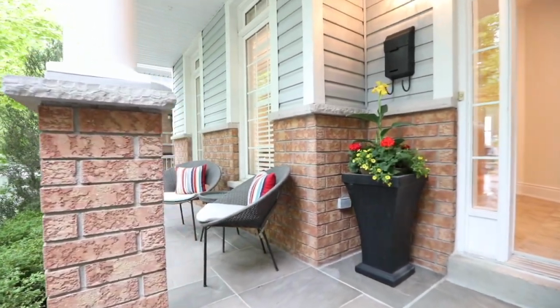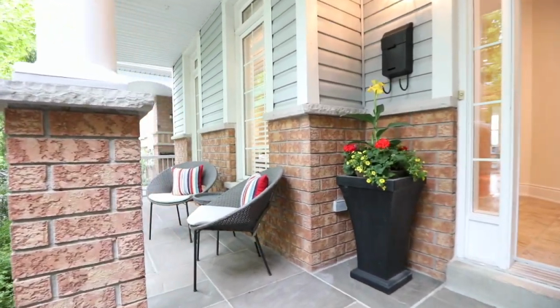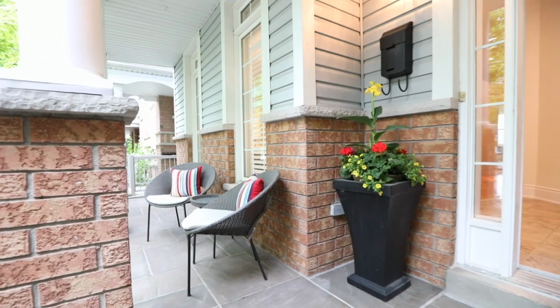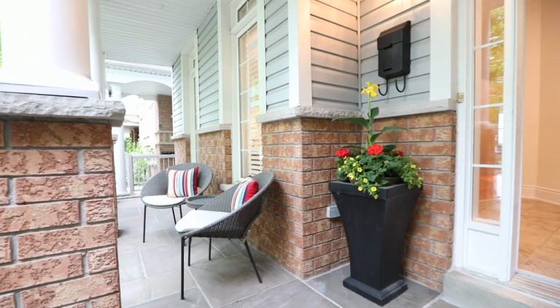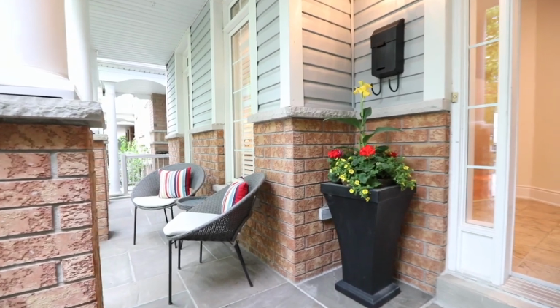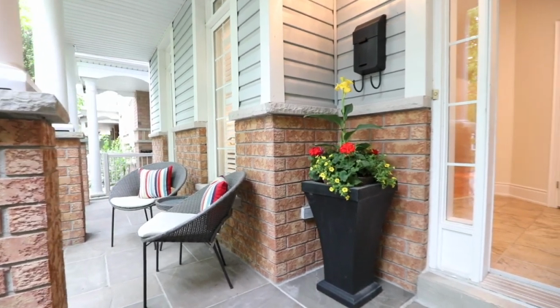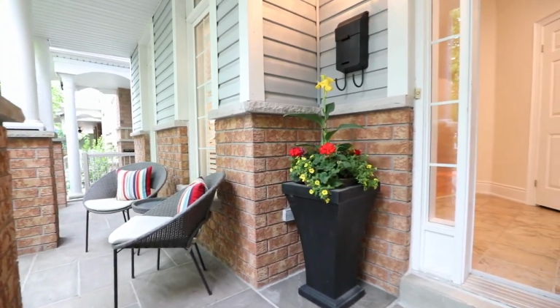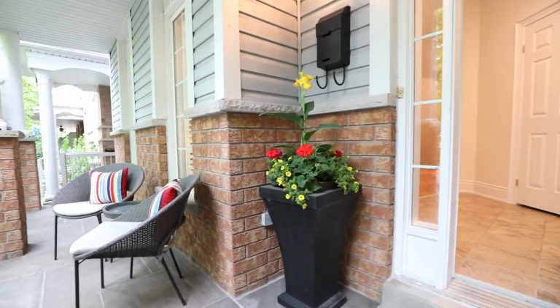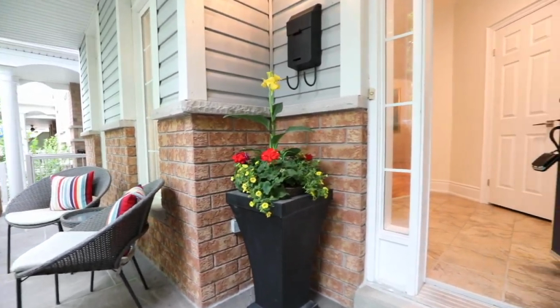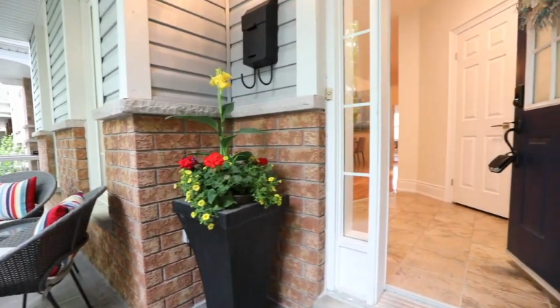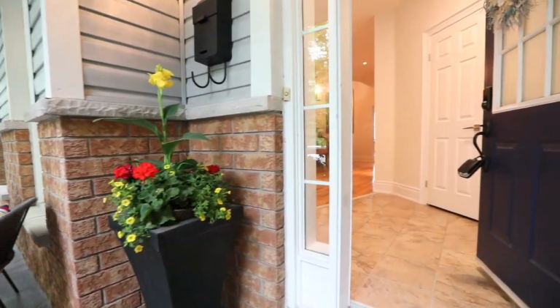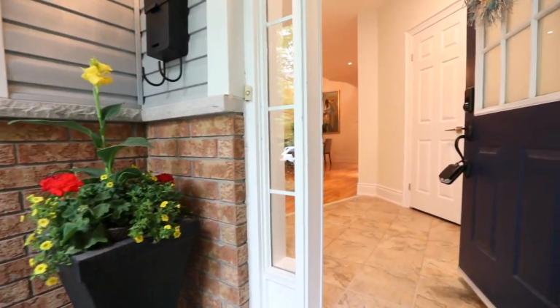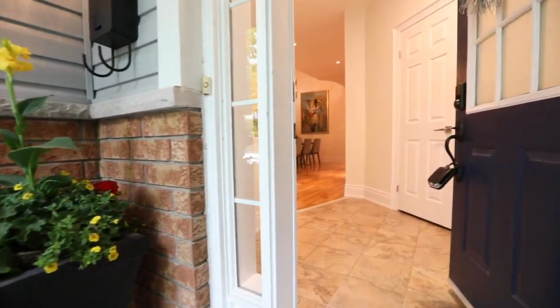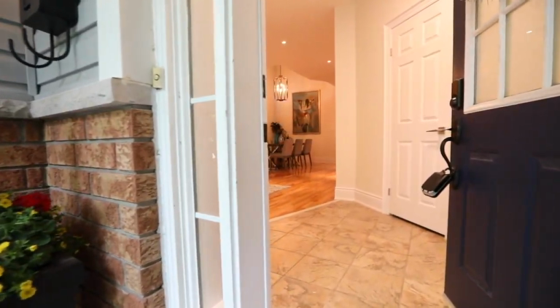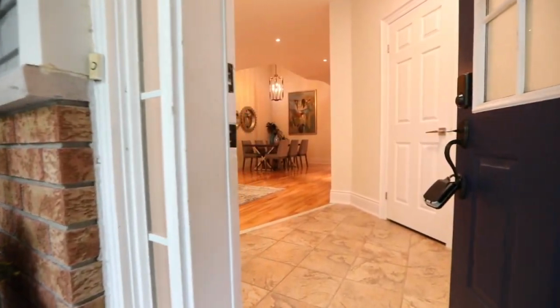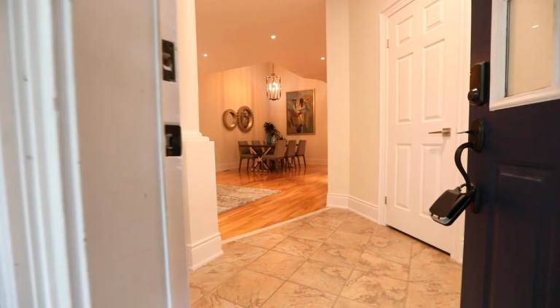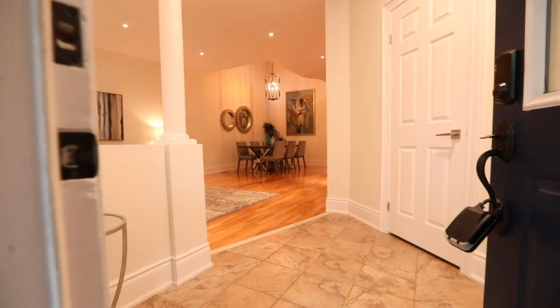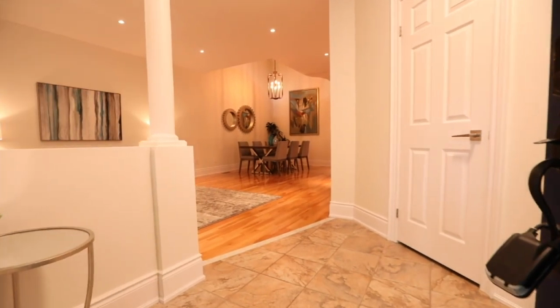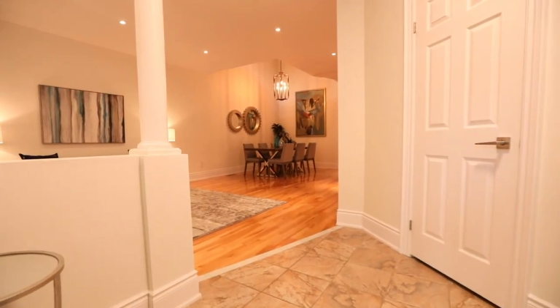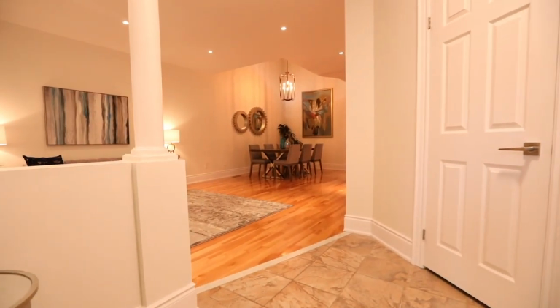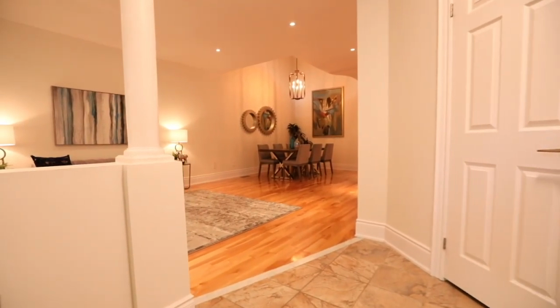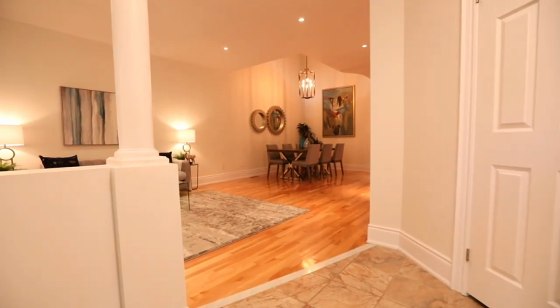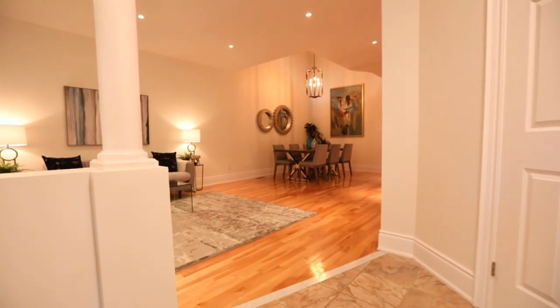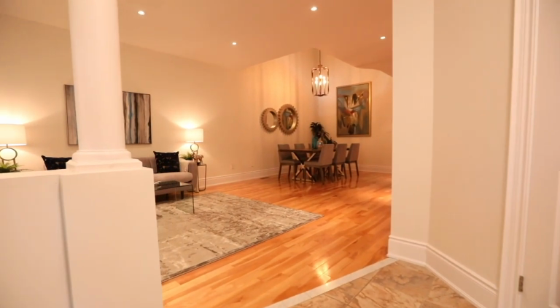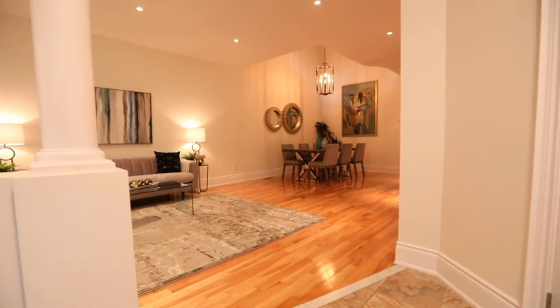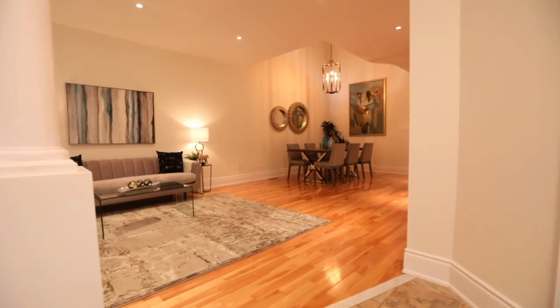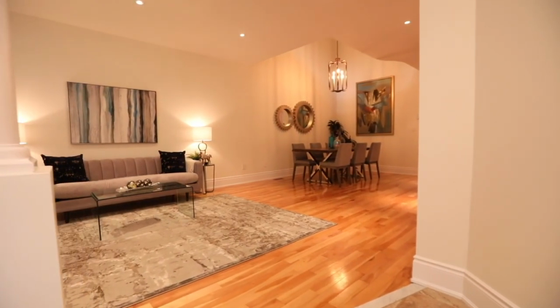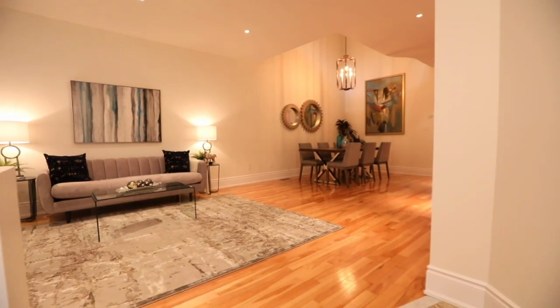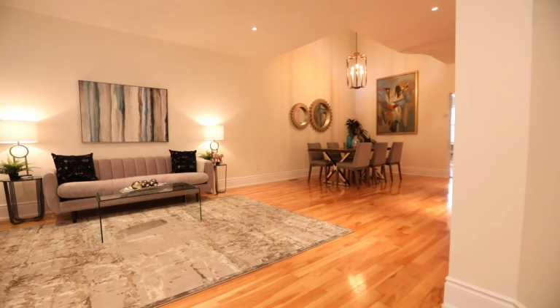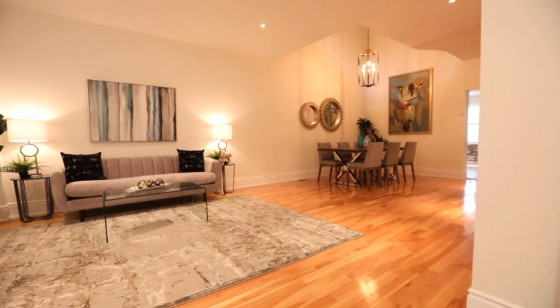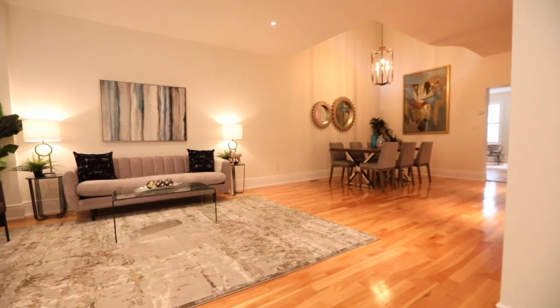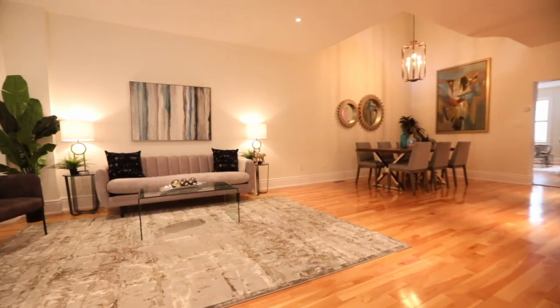Beyond this home's front entry door is a tiled reception area that opens into a main level showcasing nine-foot ceilings with pot lighting, as well as spacious principal rooms with a warm, inviting aura and an open-concept layout.